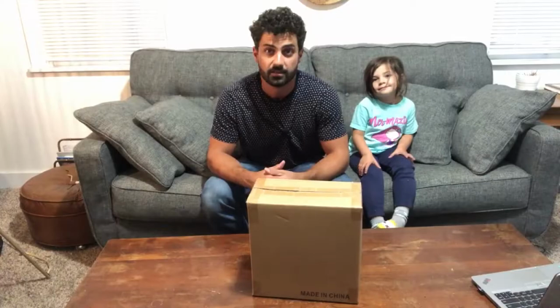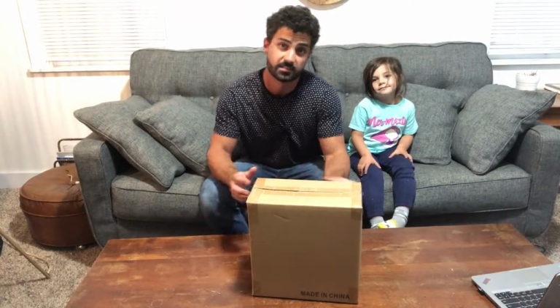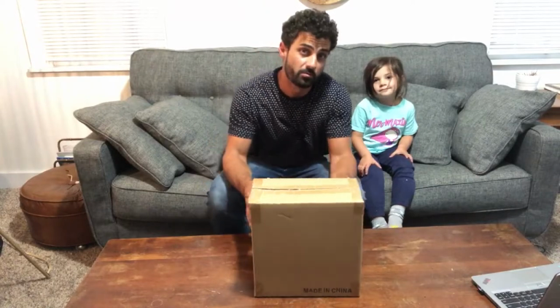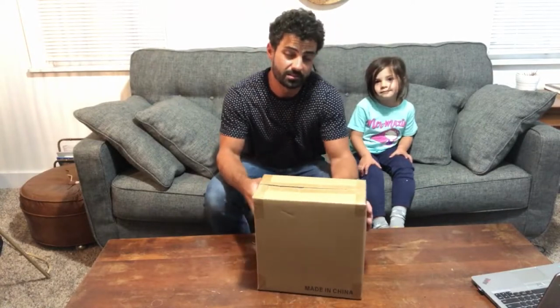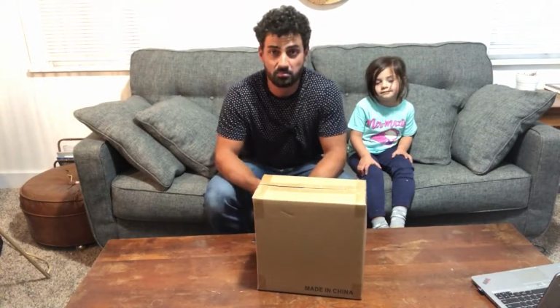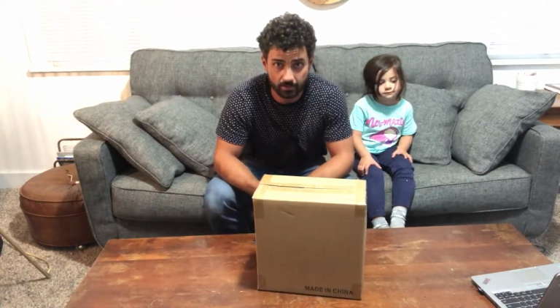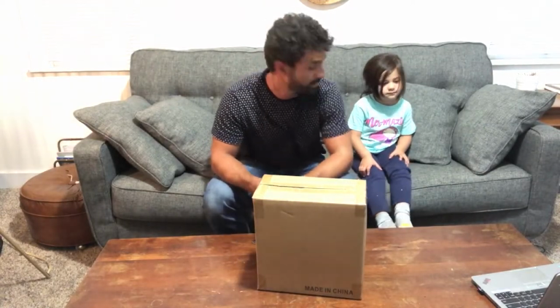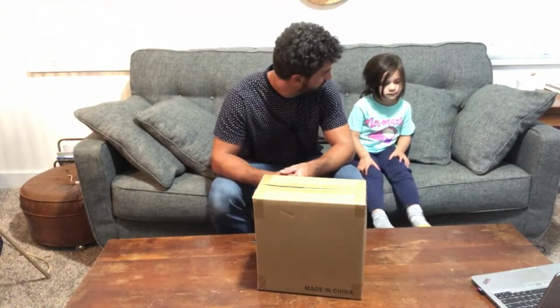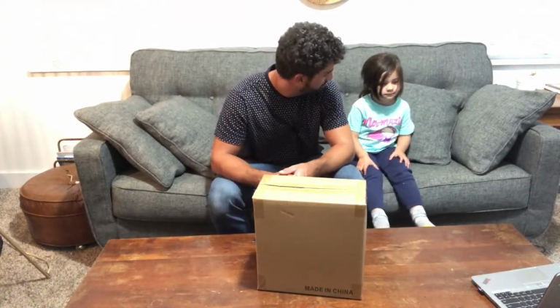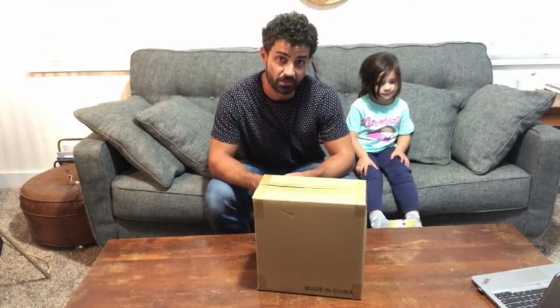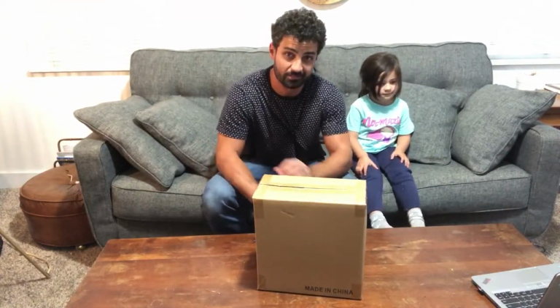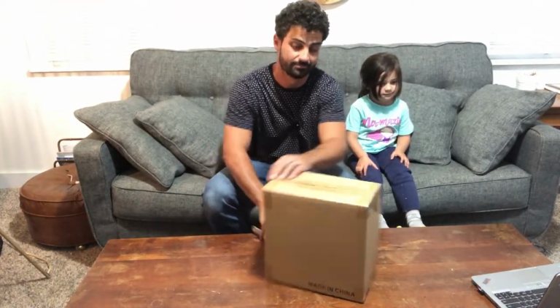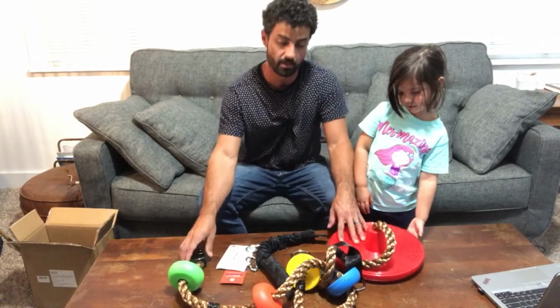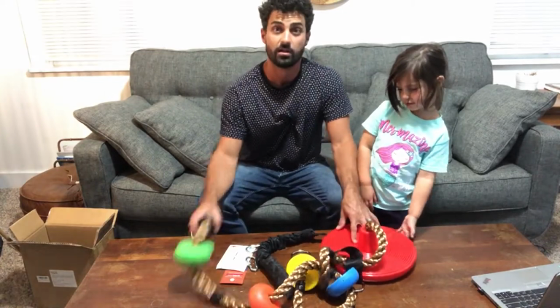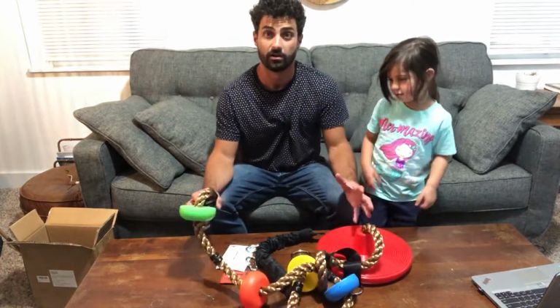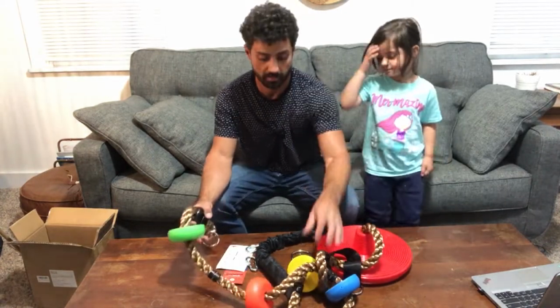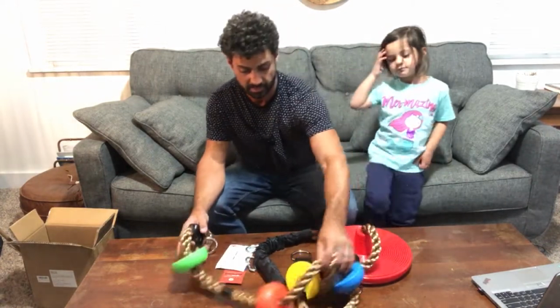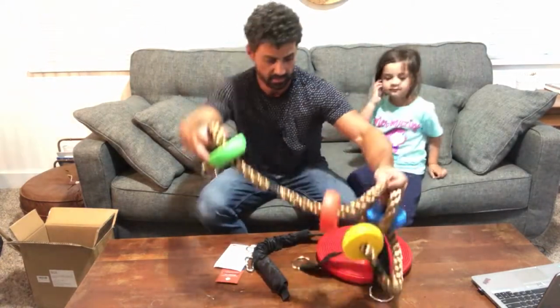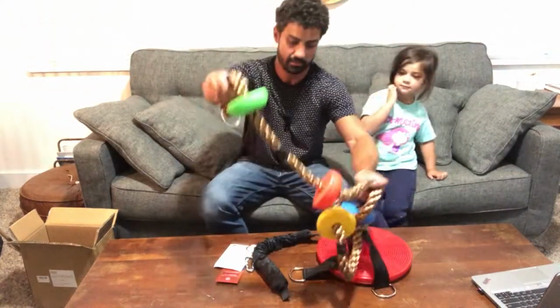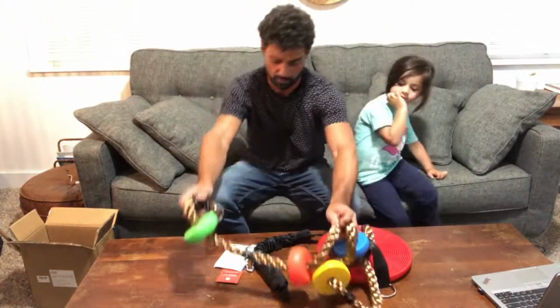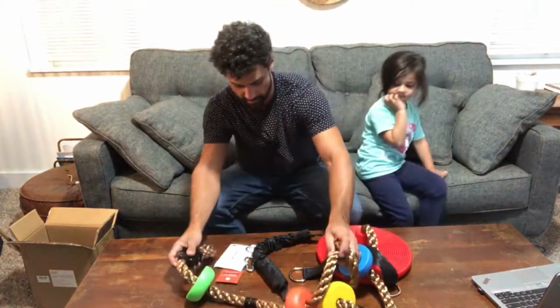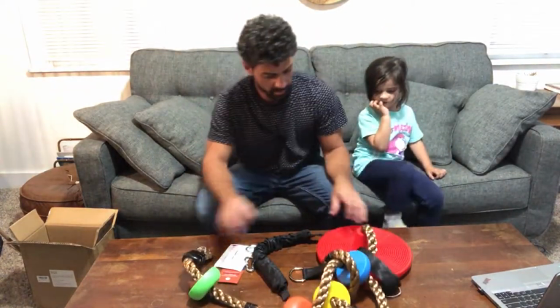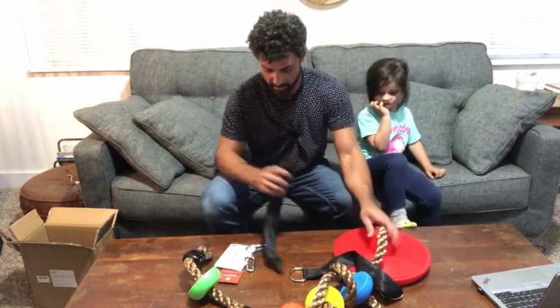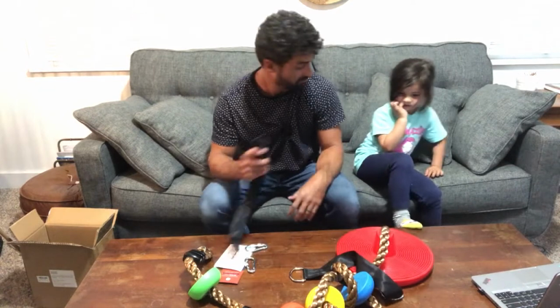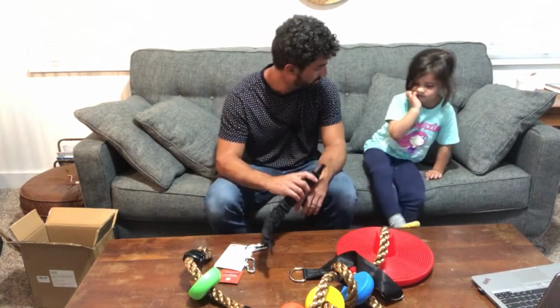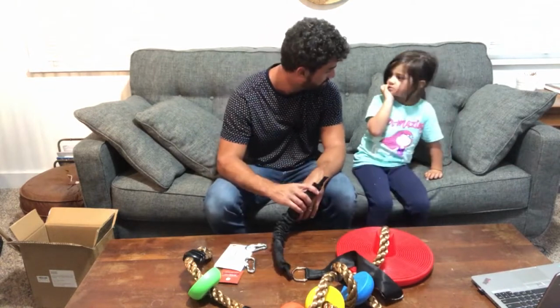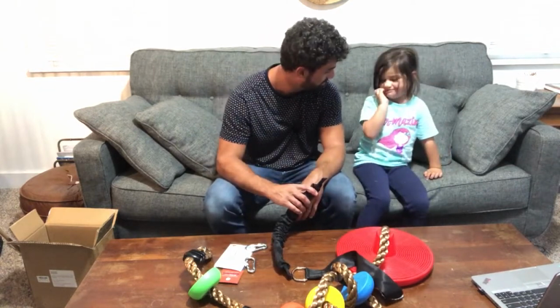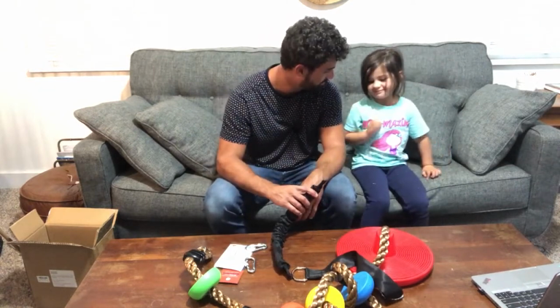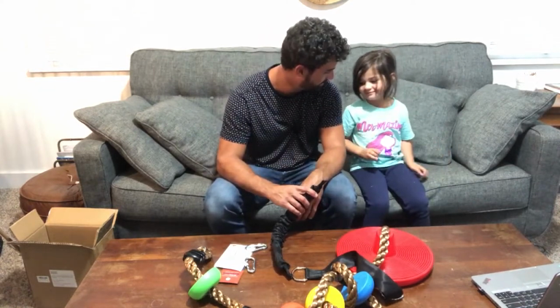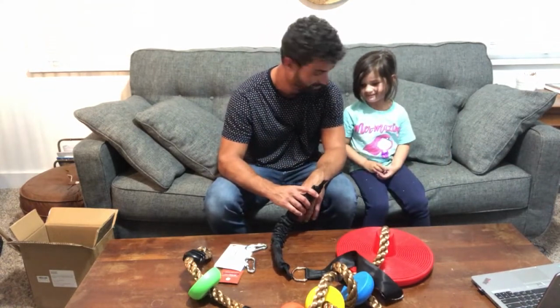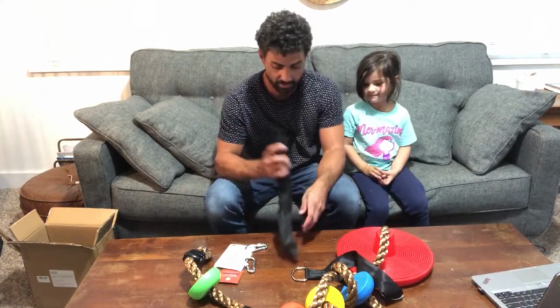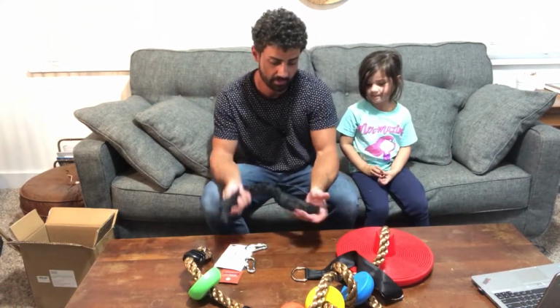Hey guys, today we're unboxing the Pack Earth climbing rope swing. Let's check this out. All right, so here it is — this is the climbing rope swing. What do you think? Does it look fun?